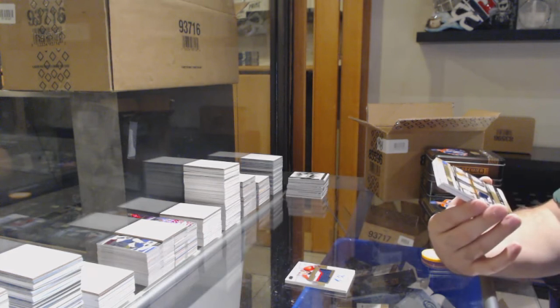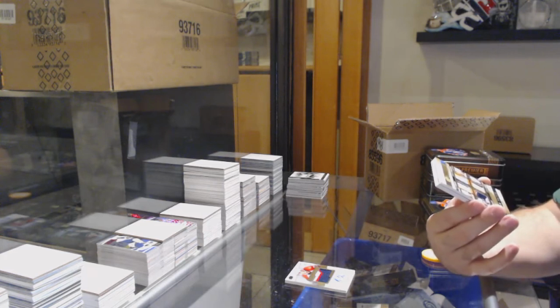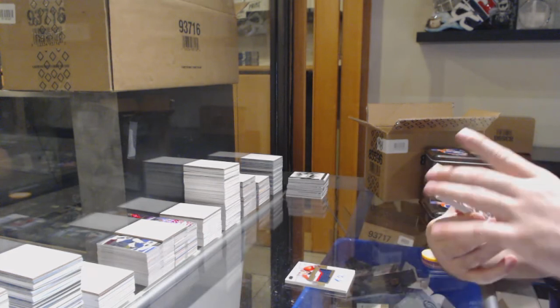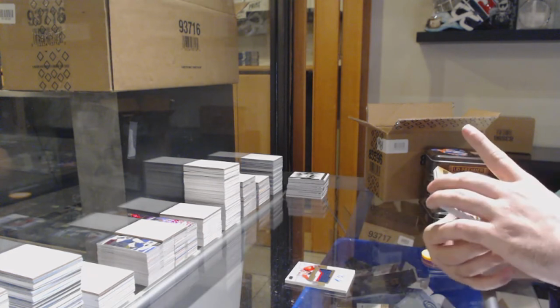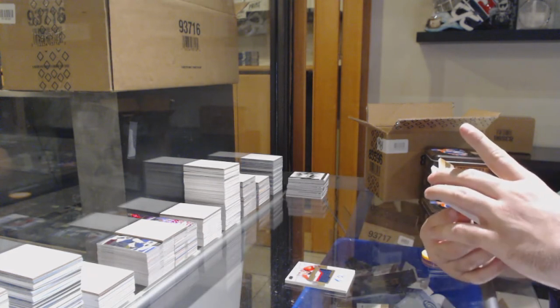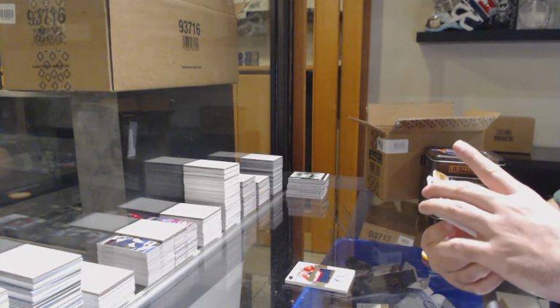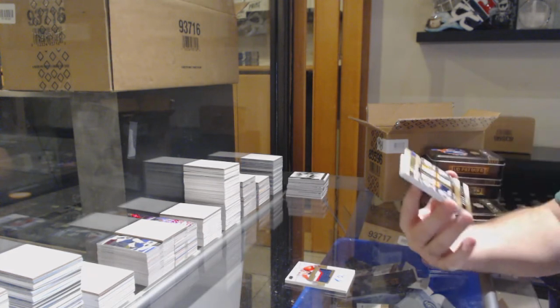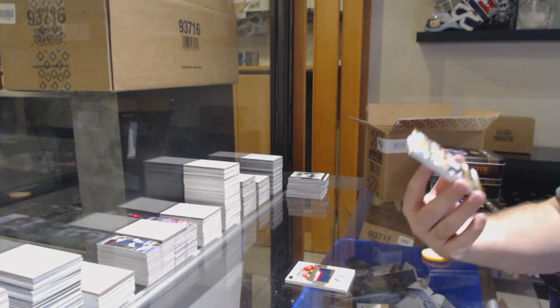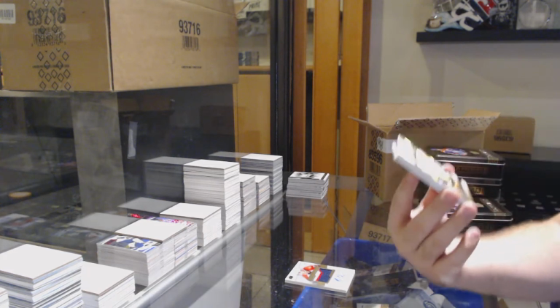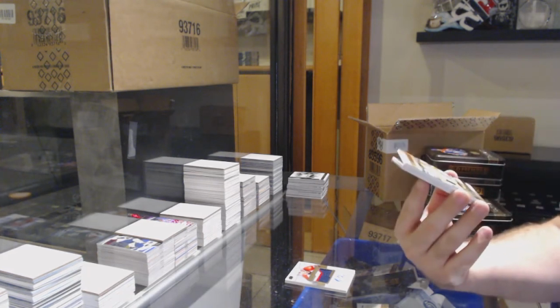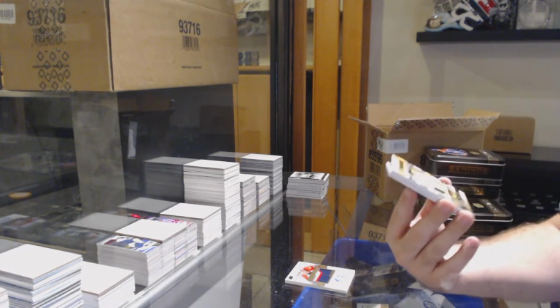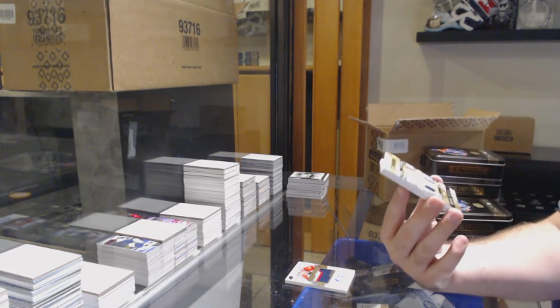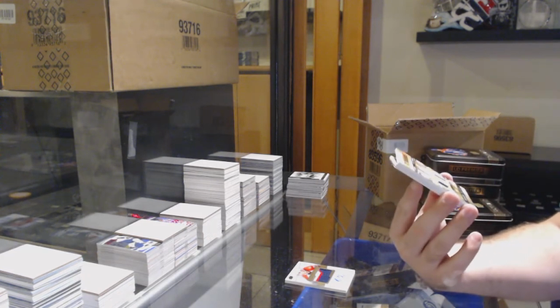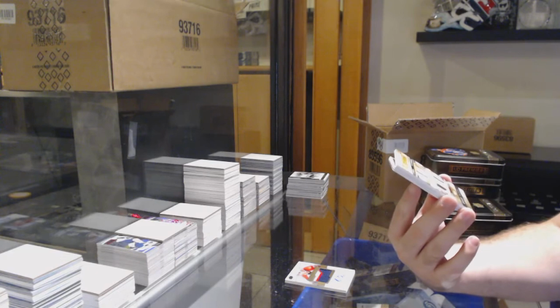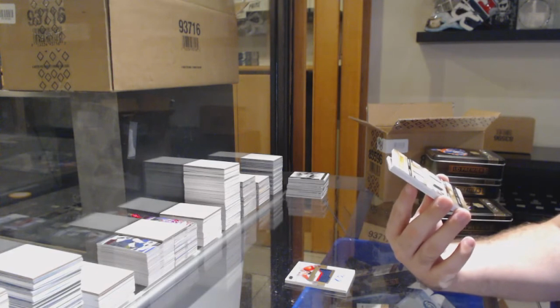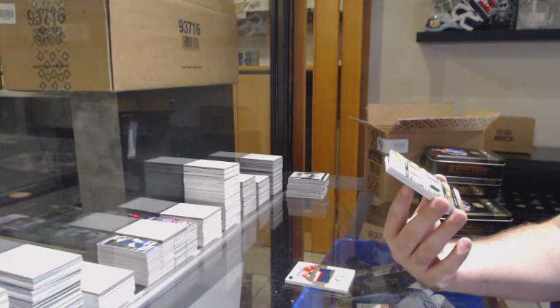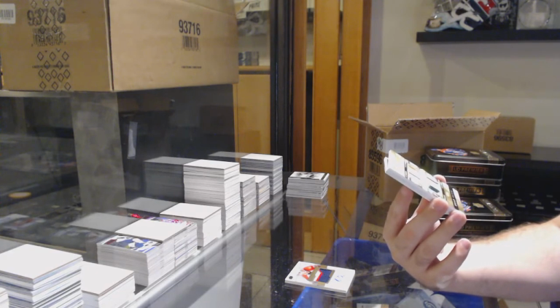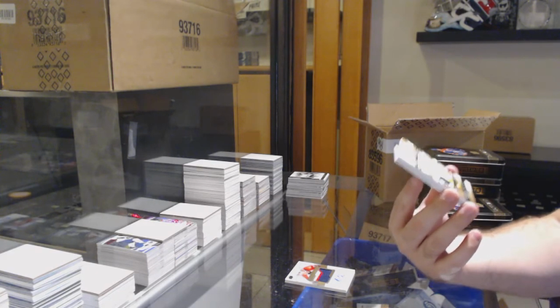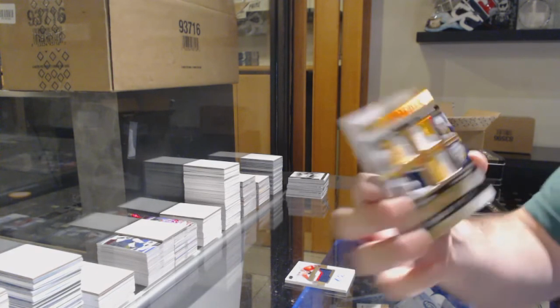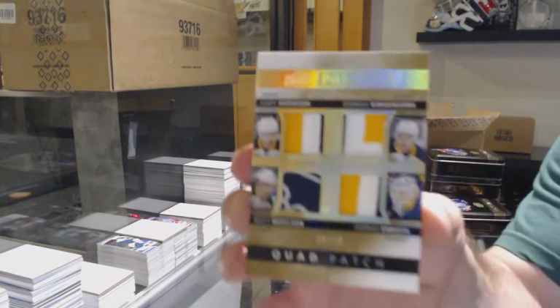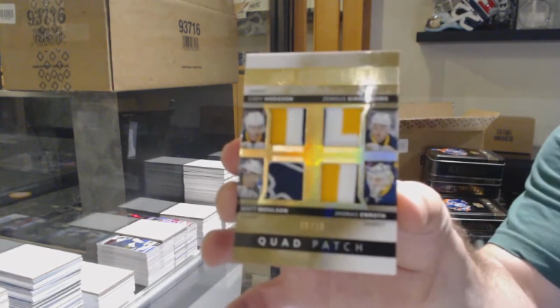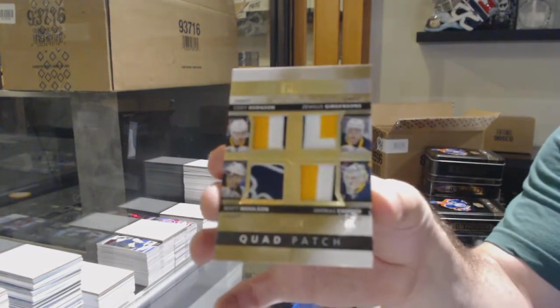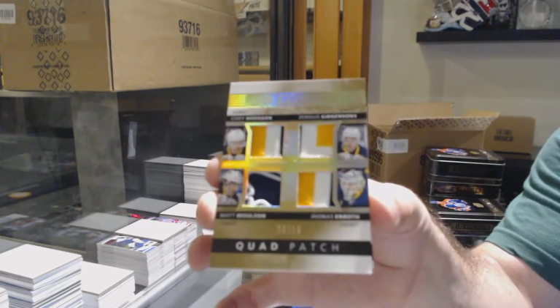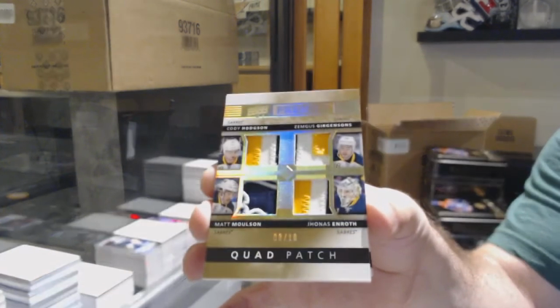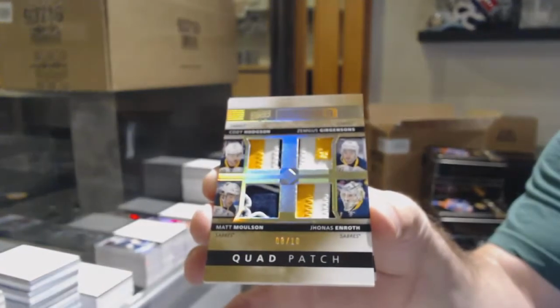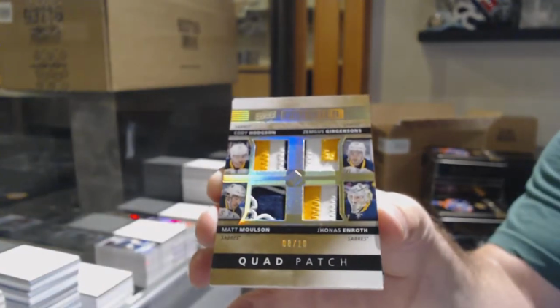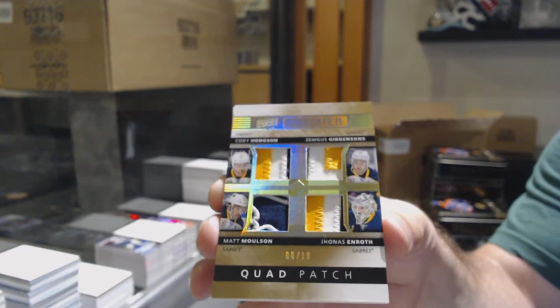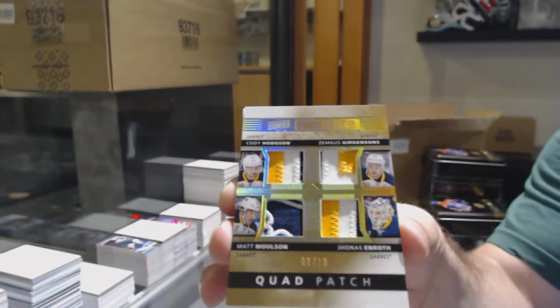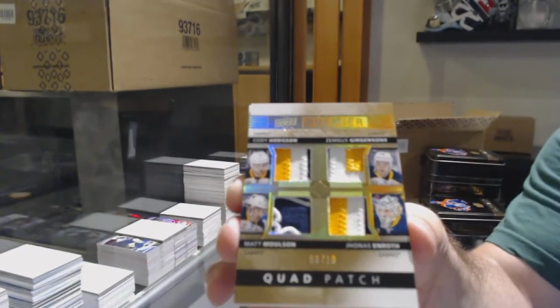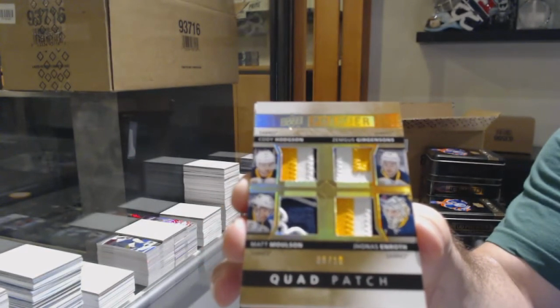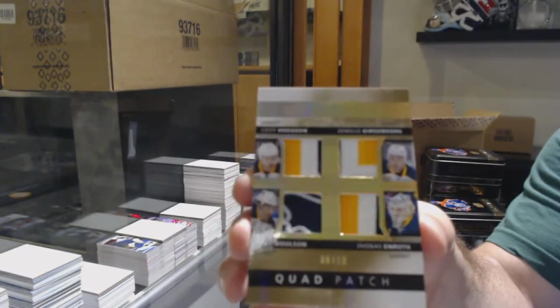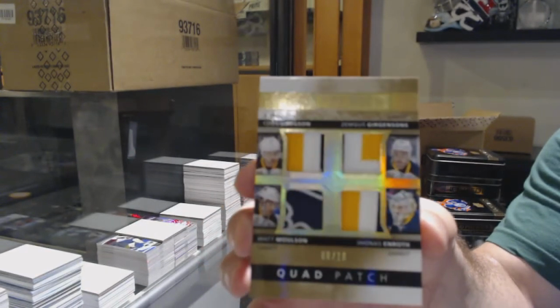We've got a quad patch numbered 8 of 10 — Hodgson, Gergensen, Molson, Enroth — Buffalo Sabres, 8 of 10.